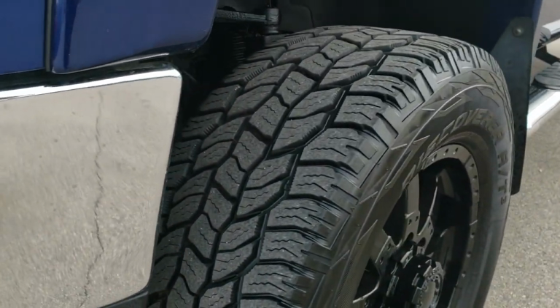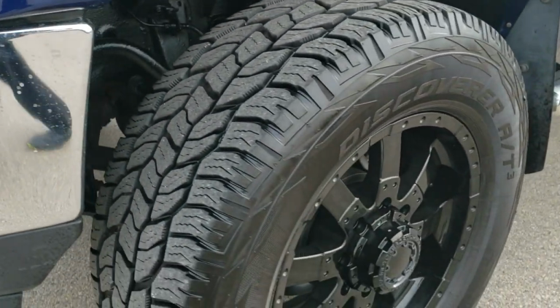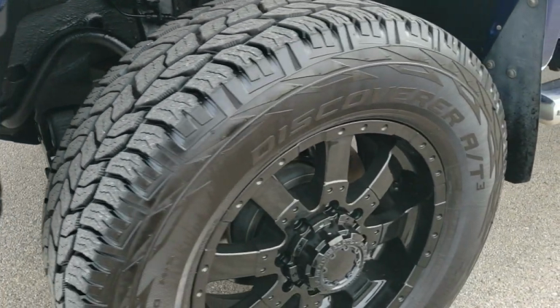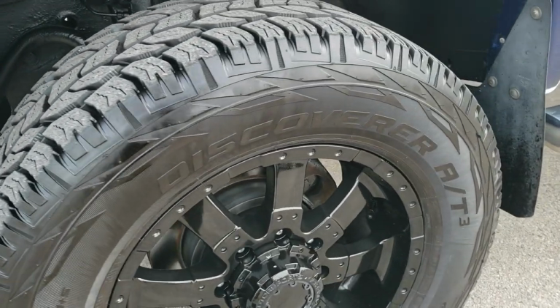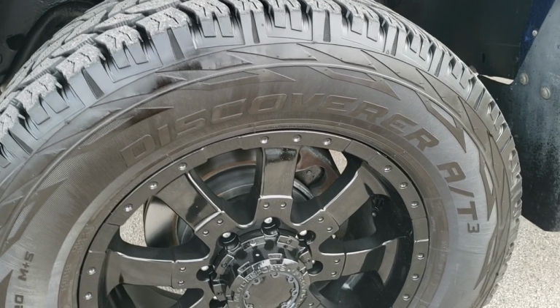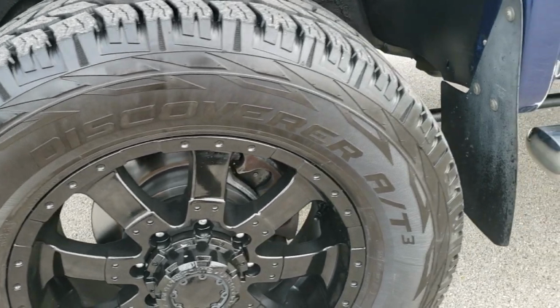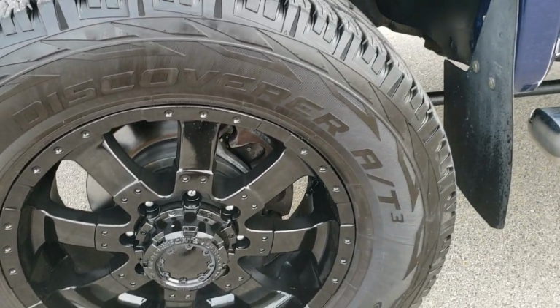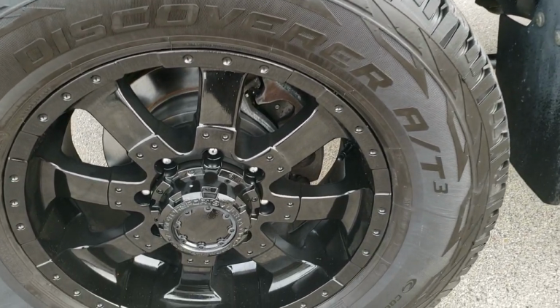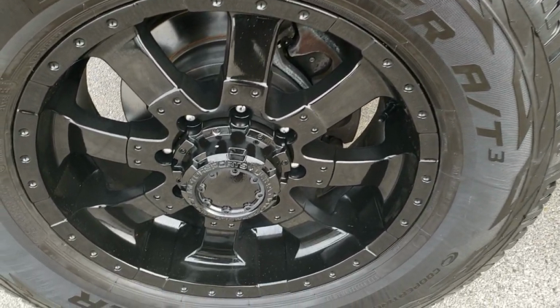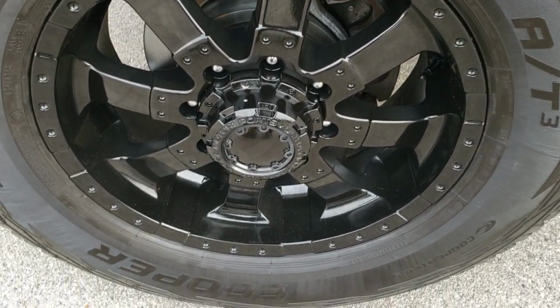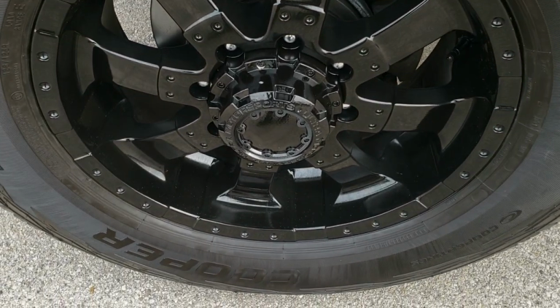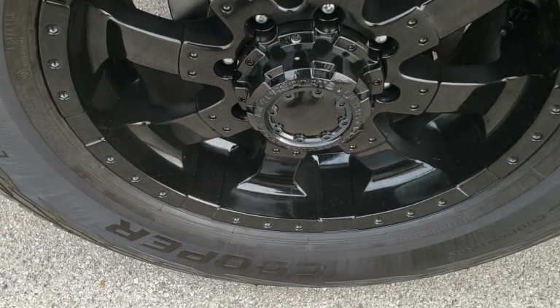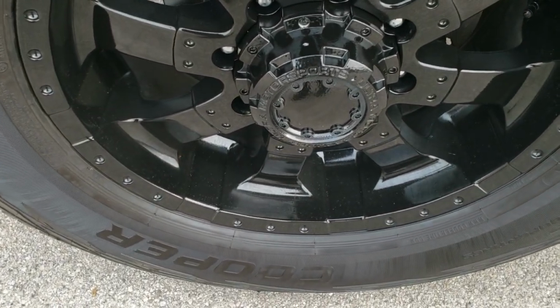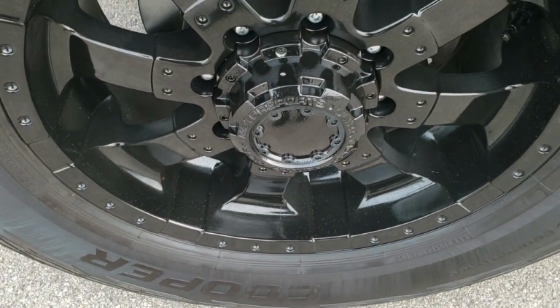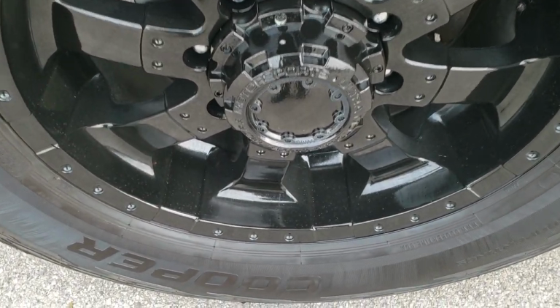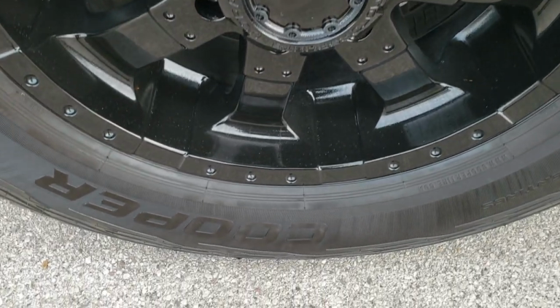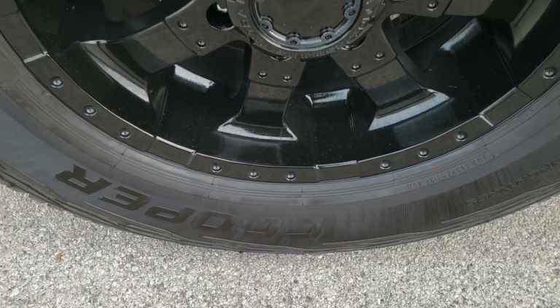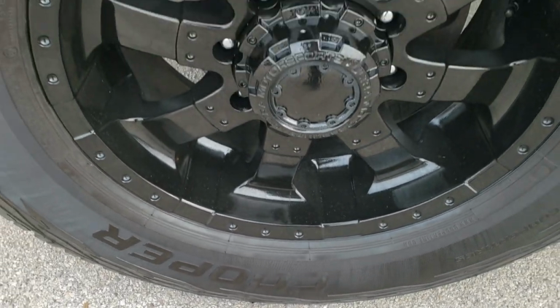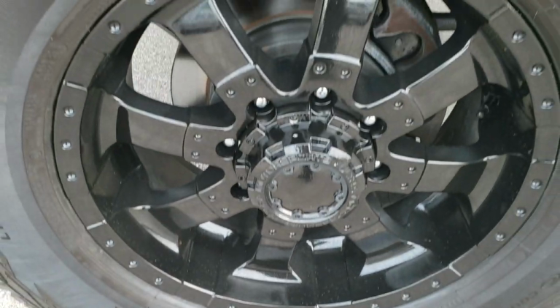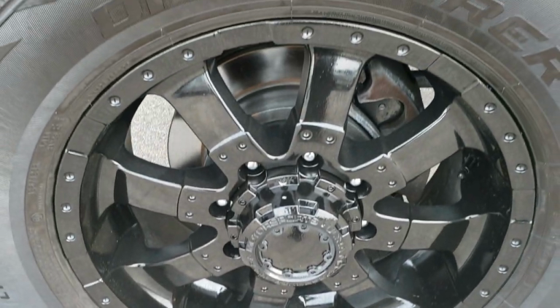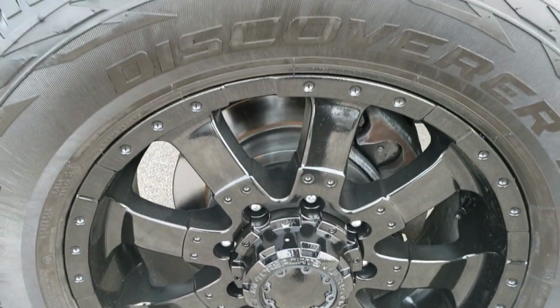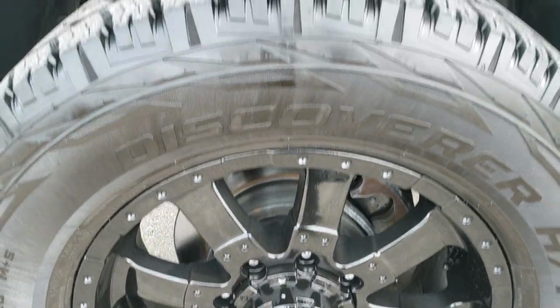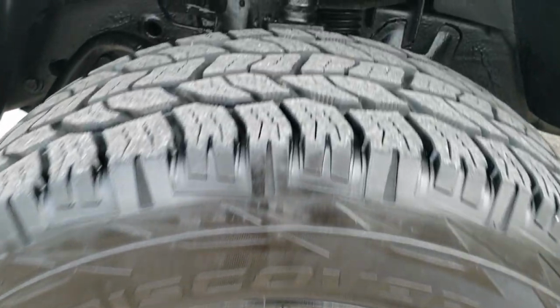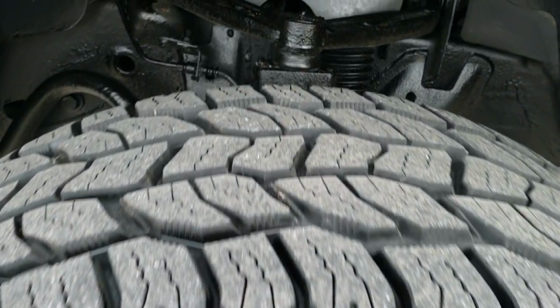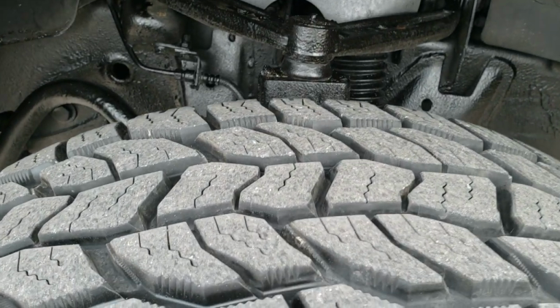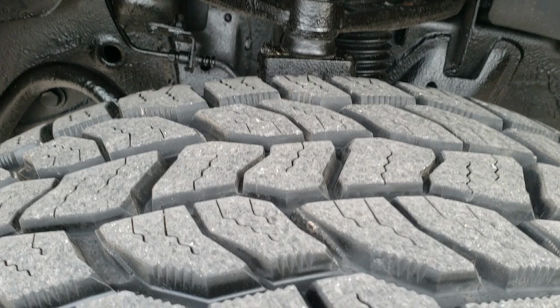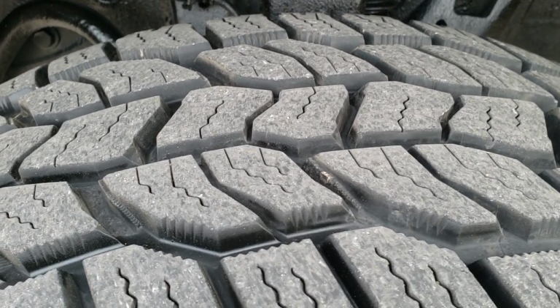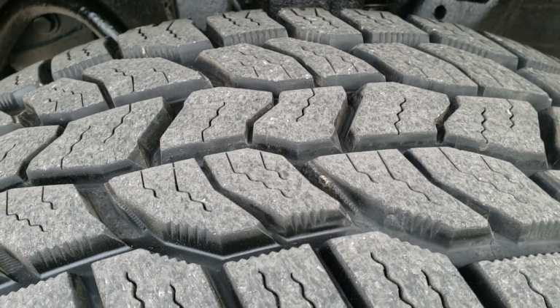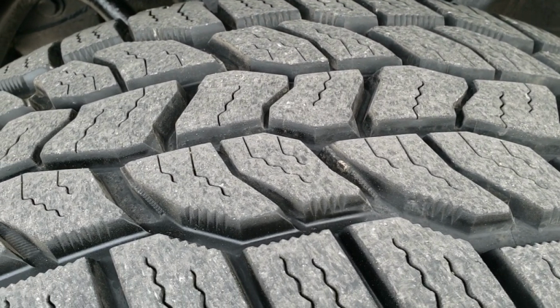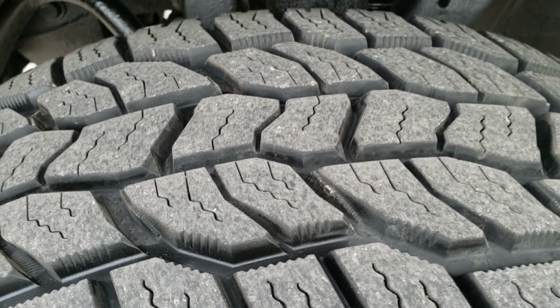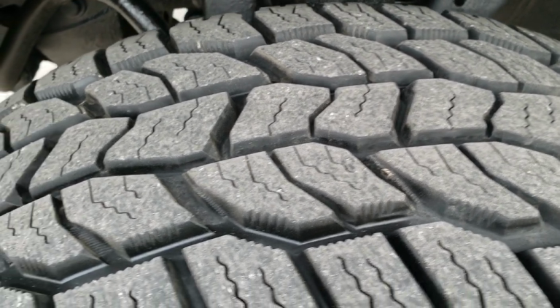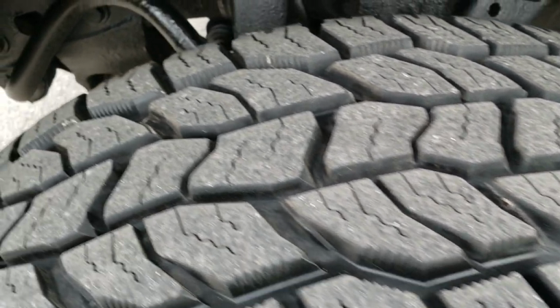This one has newer Cooper Discoverer LT 325/60R20 tires and Ultra Motorsports painted alloy rims. These tires have a lot of tread left — I'd say 70 to 80 percent.